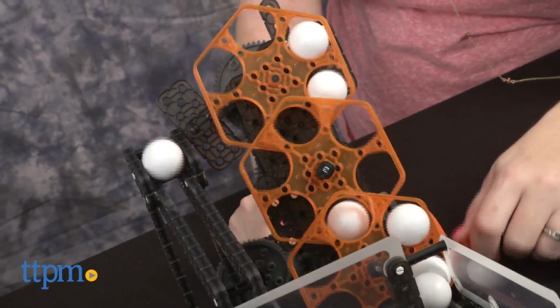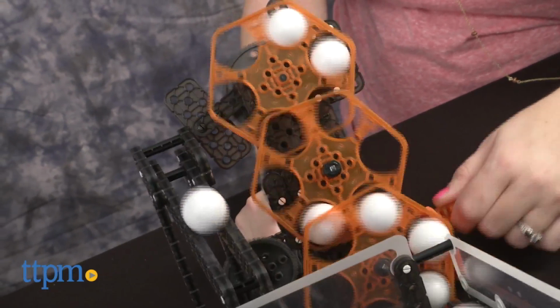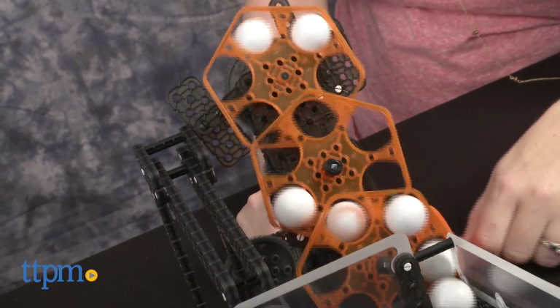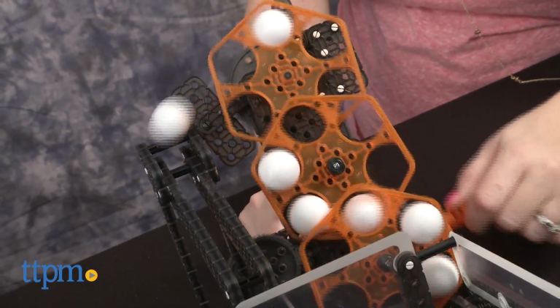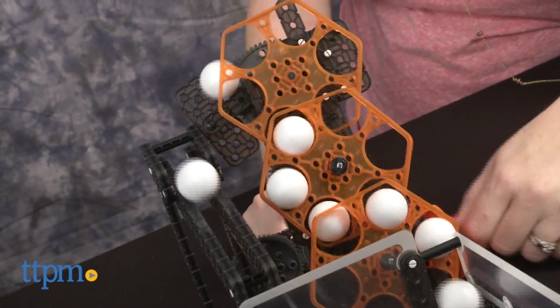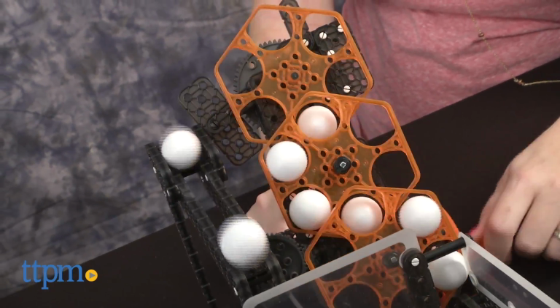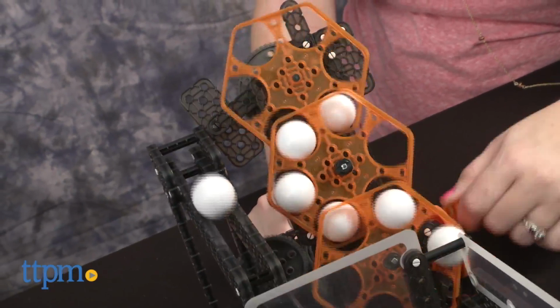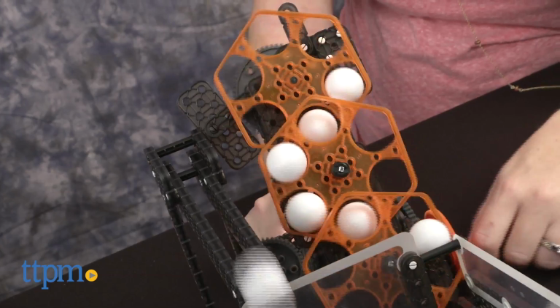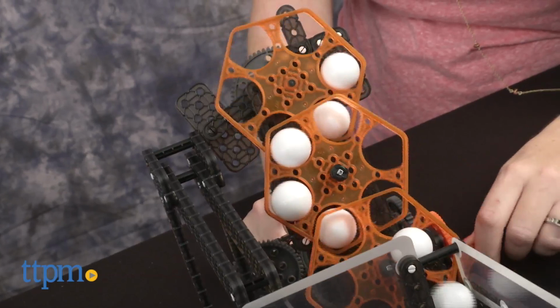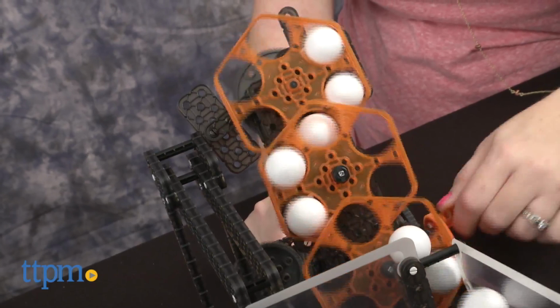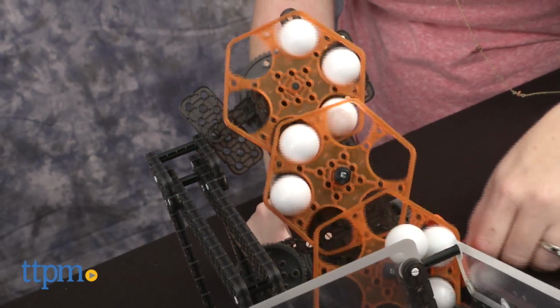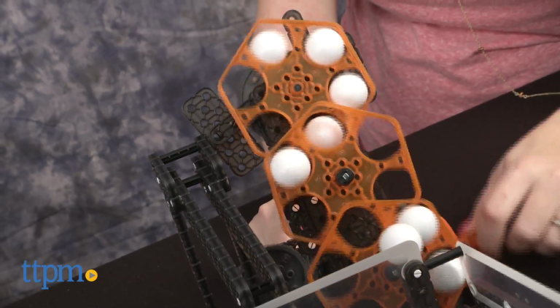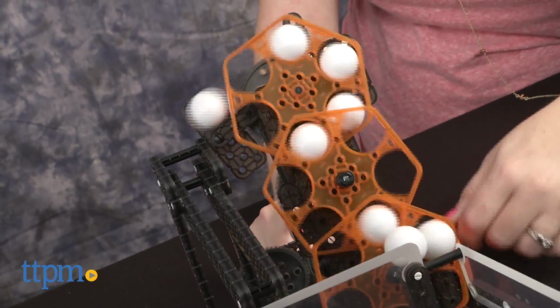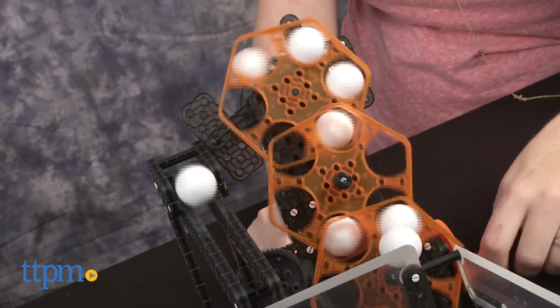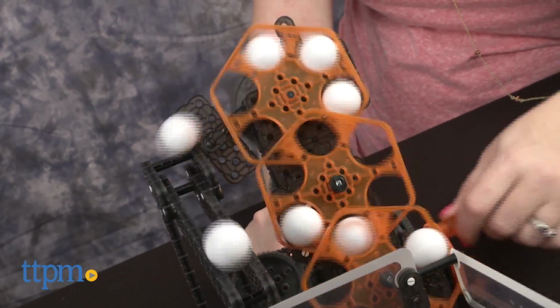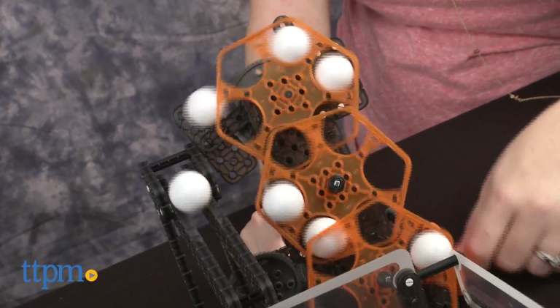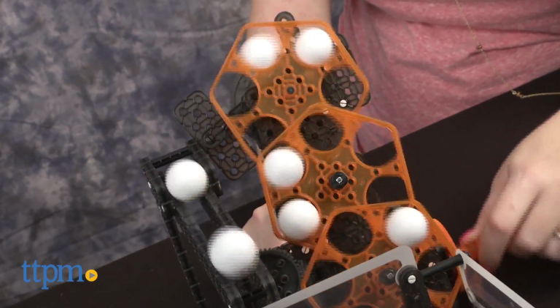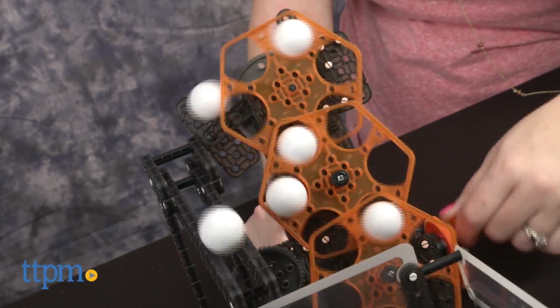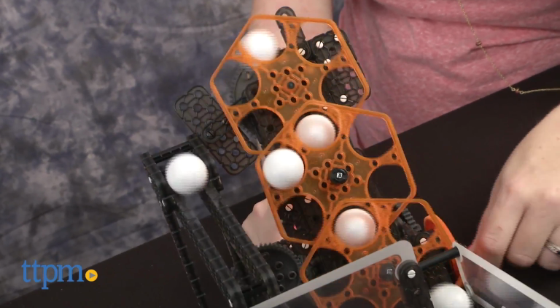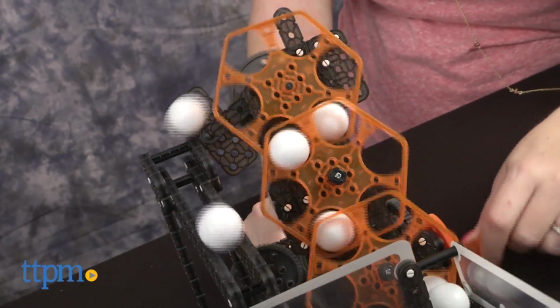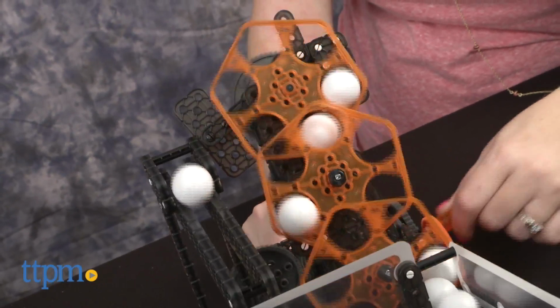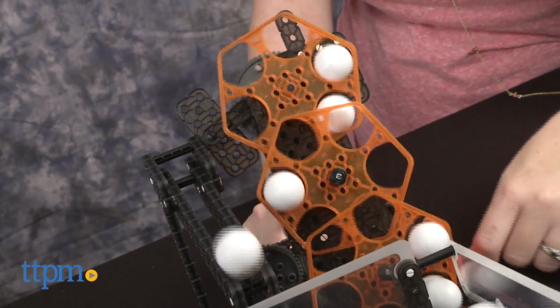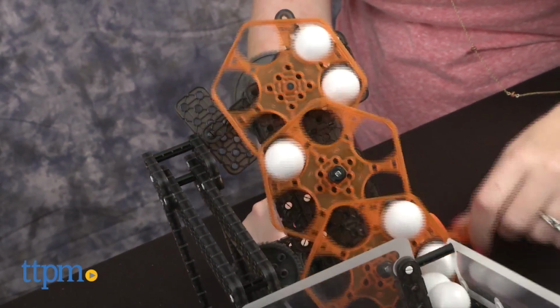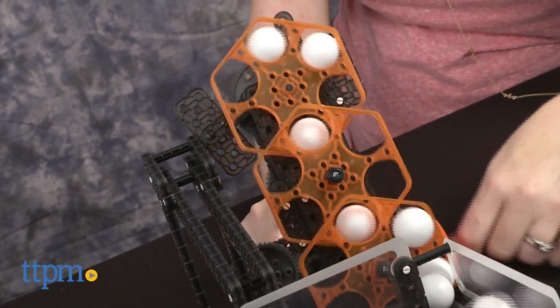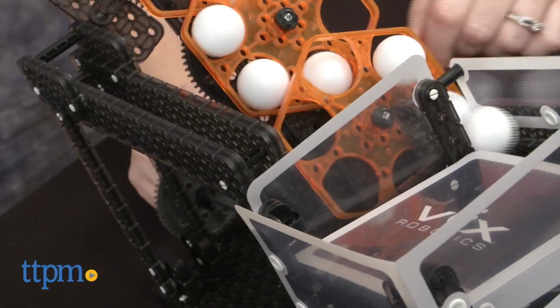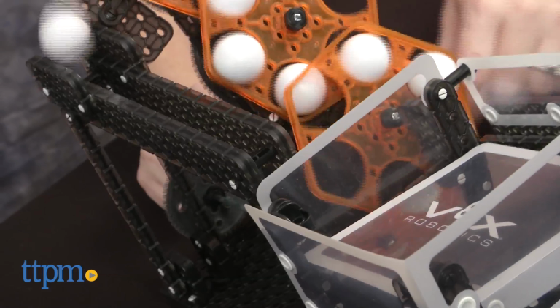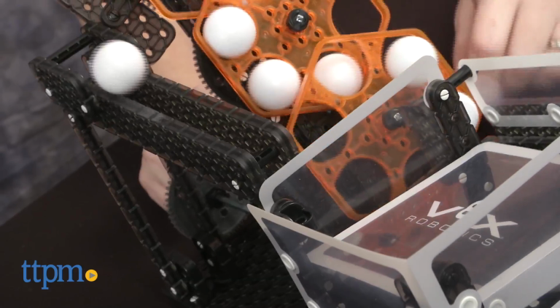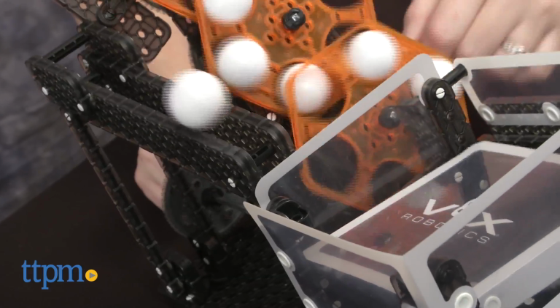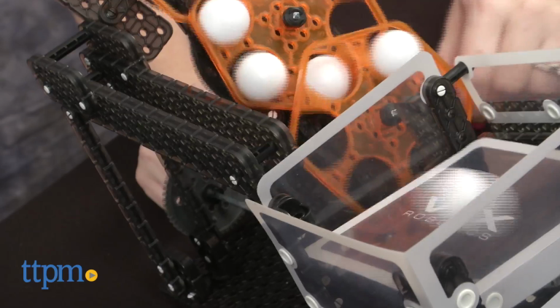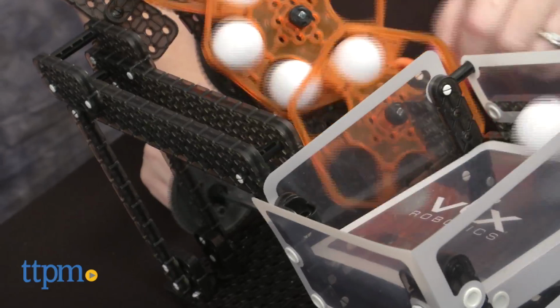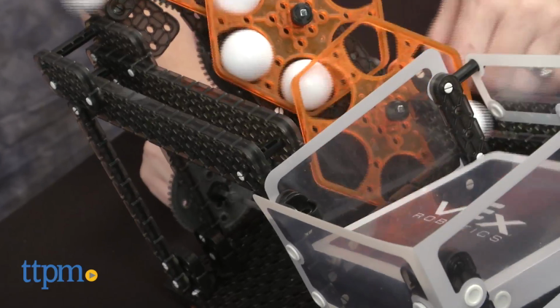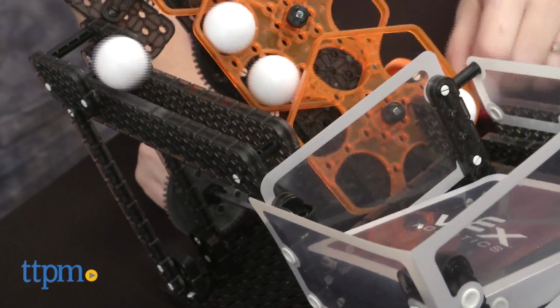That said, this is a pretty cool machine, and kids with an interest in building machines and robotics will be impressed with its performance and that they were able to build this fully functional machine.